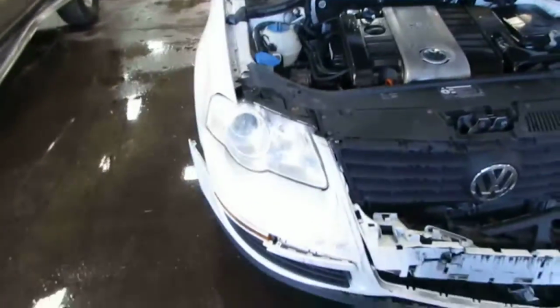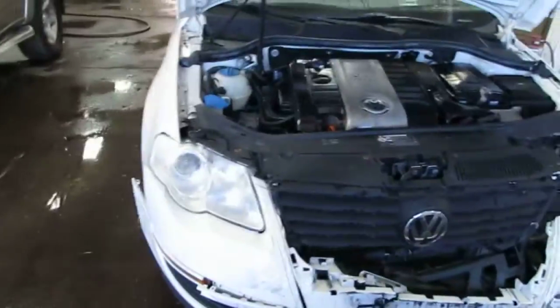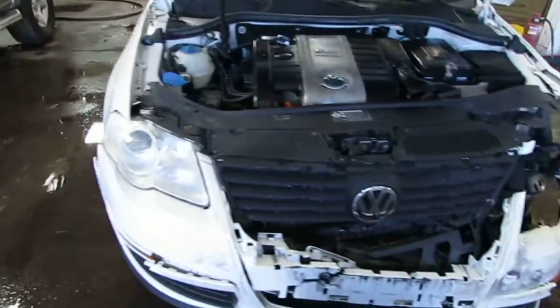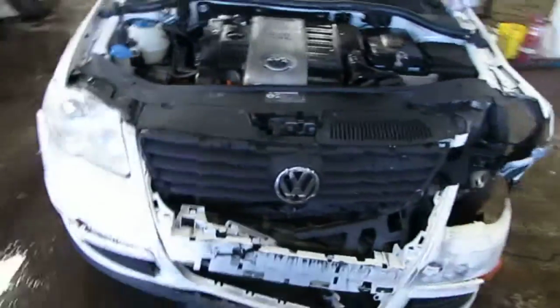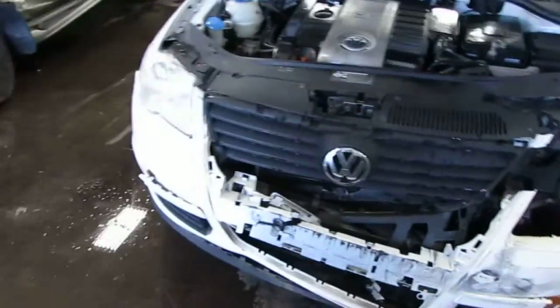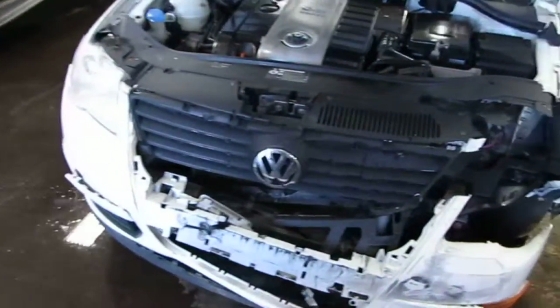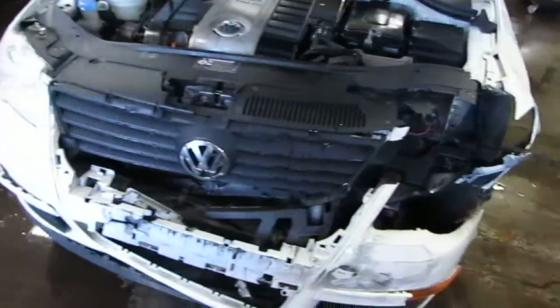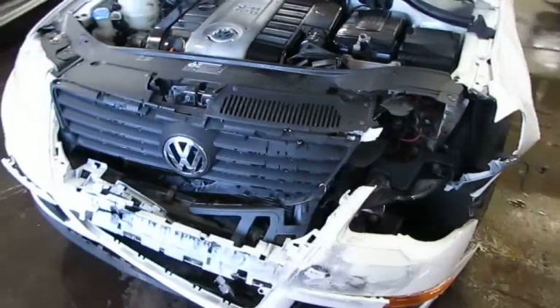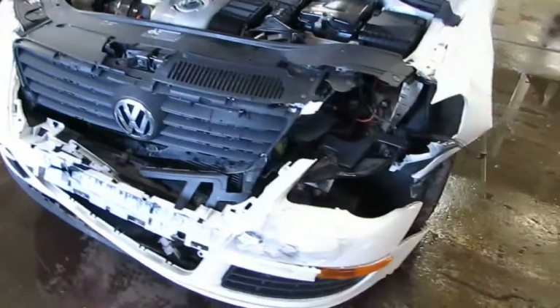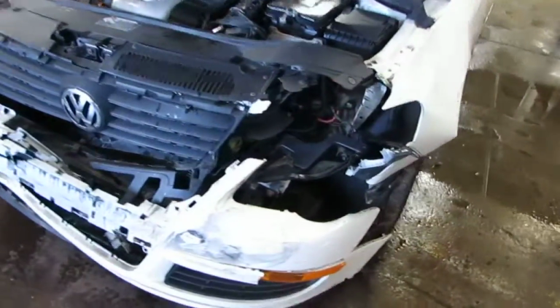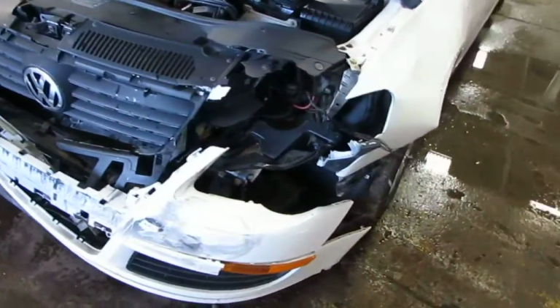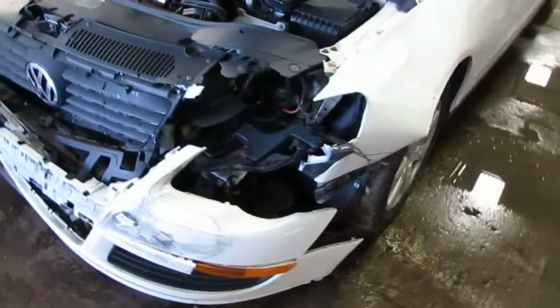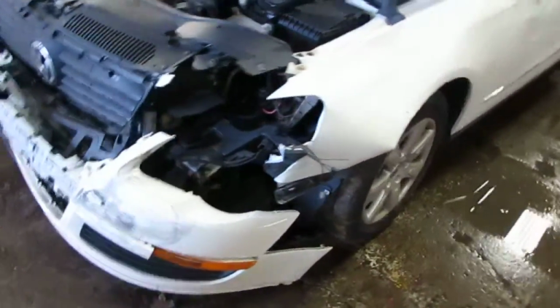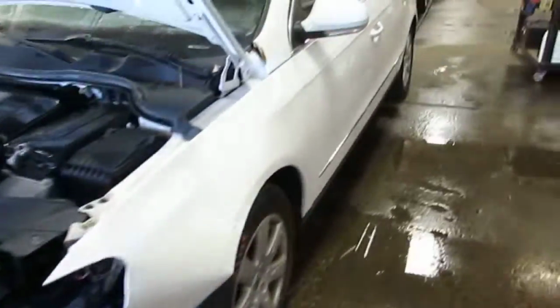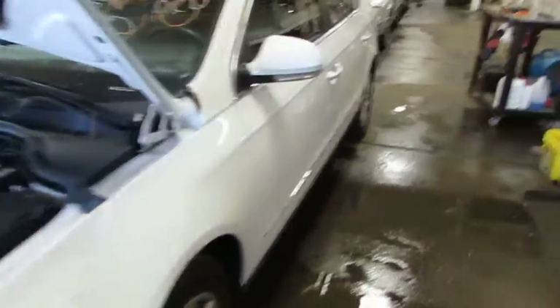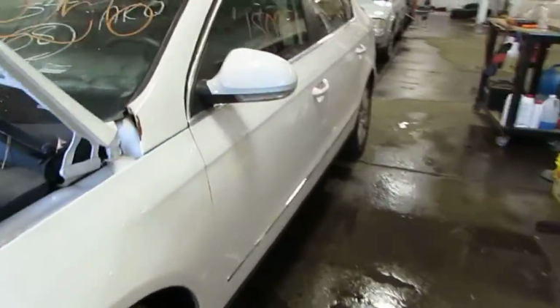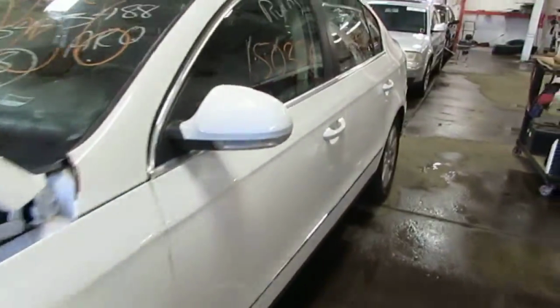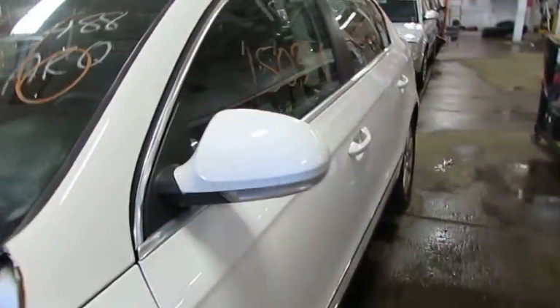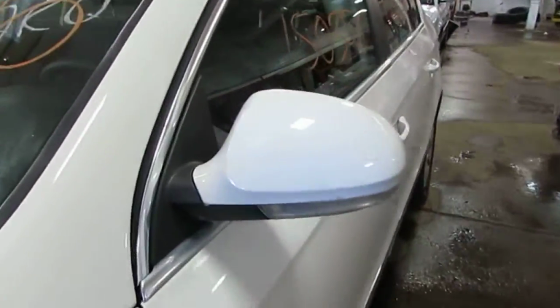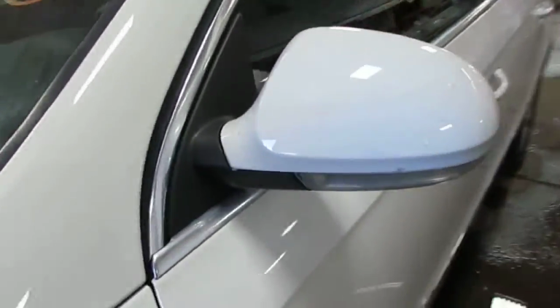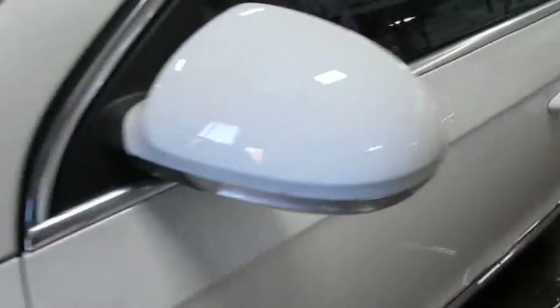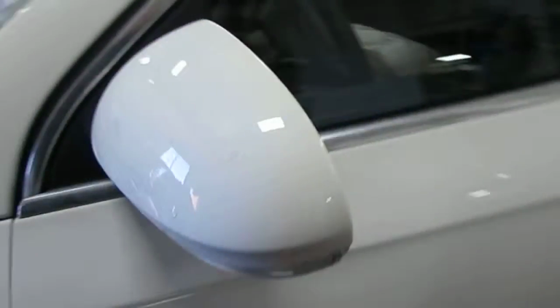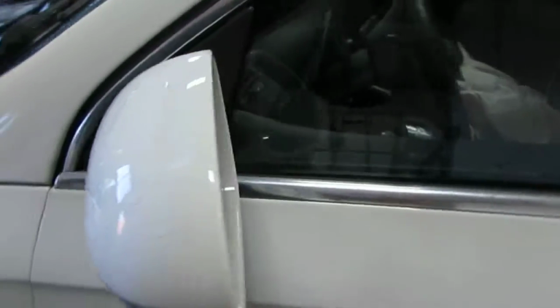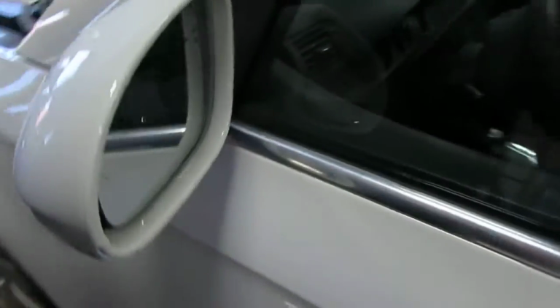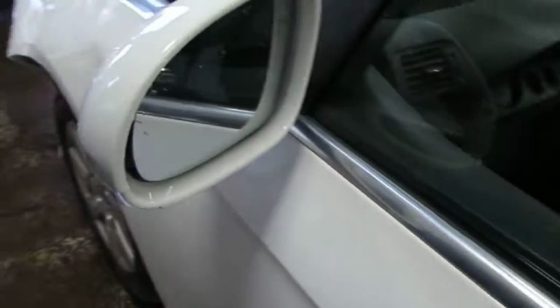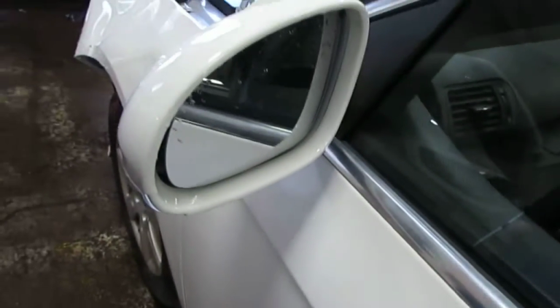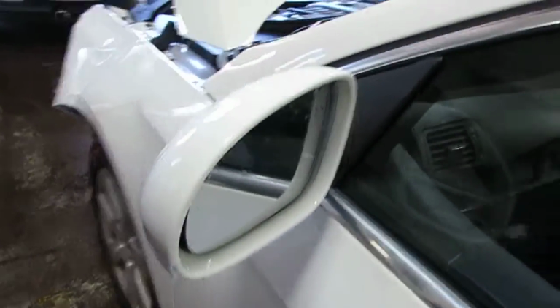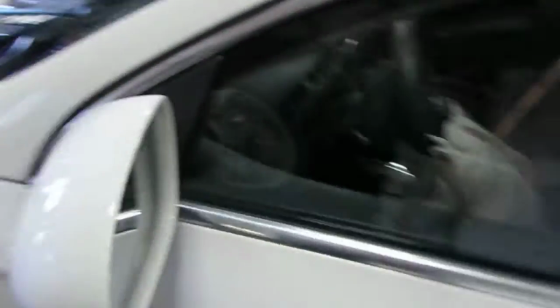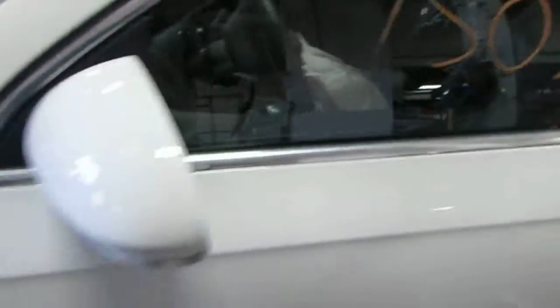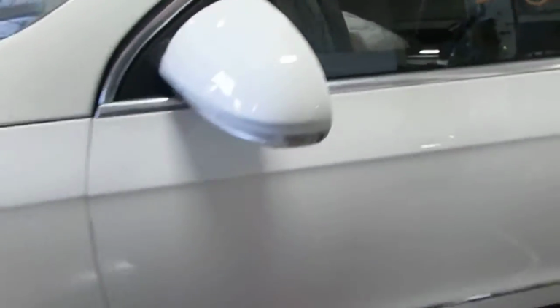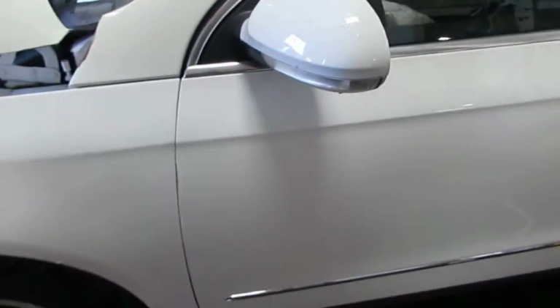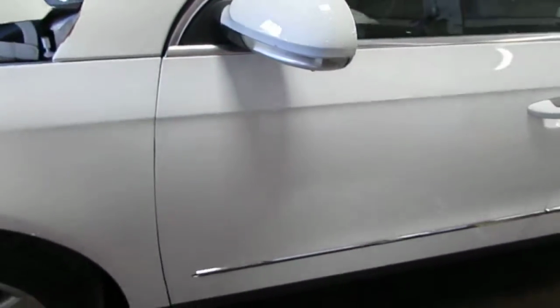This vehicle was purchased locally through one of our auctions due to the left front collision. The vehicle does still have a good power factory driver's door mirror, as well as two very nice driver's side doors.